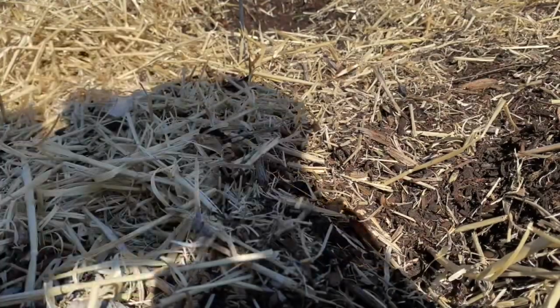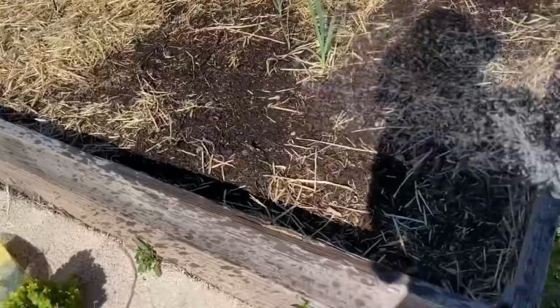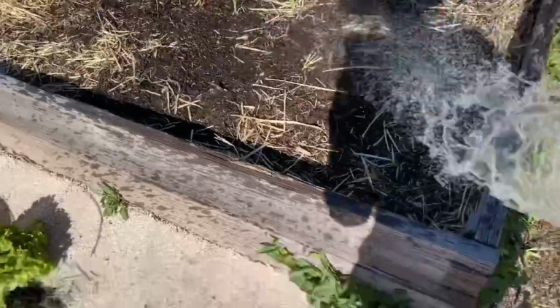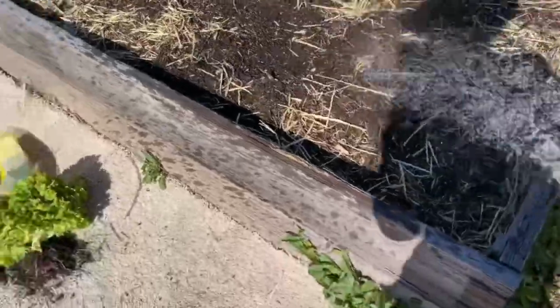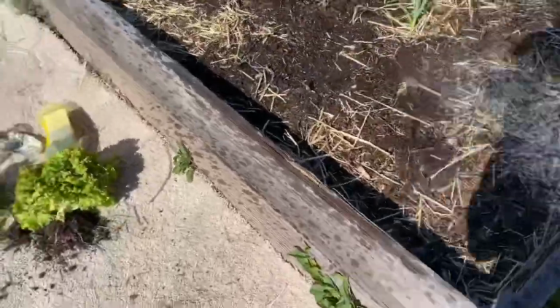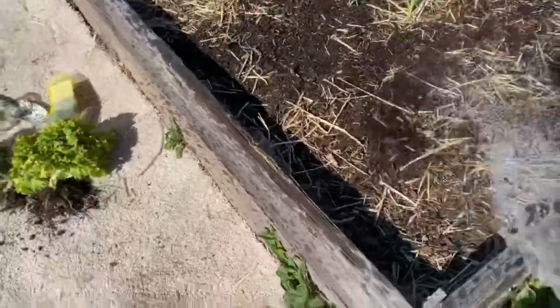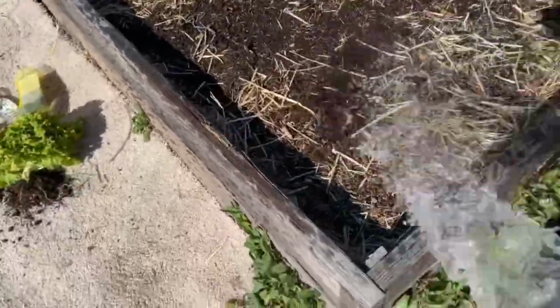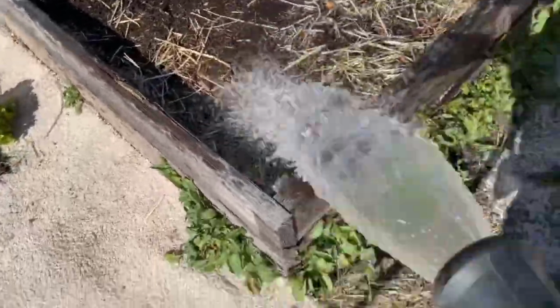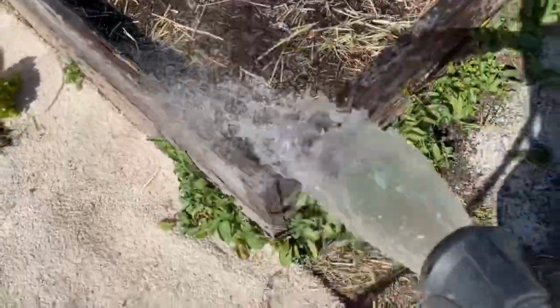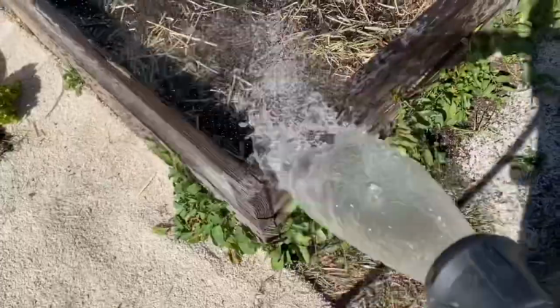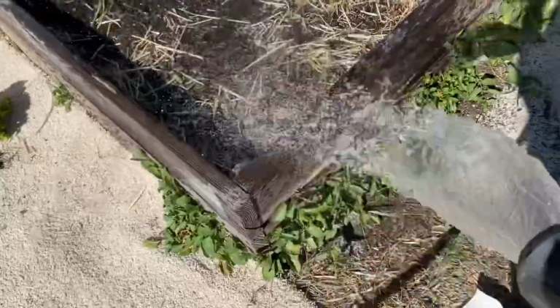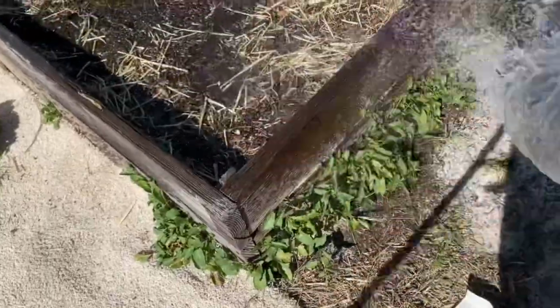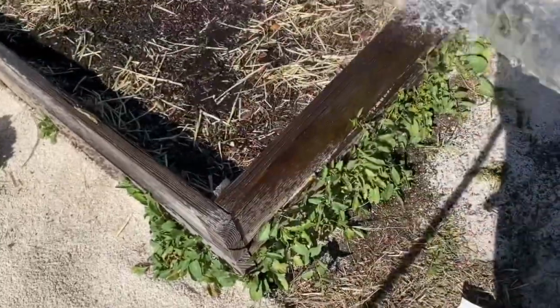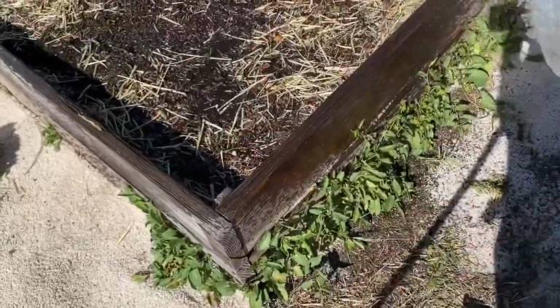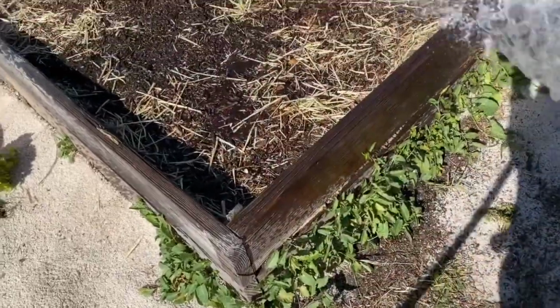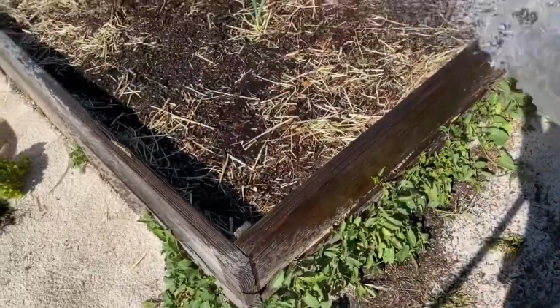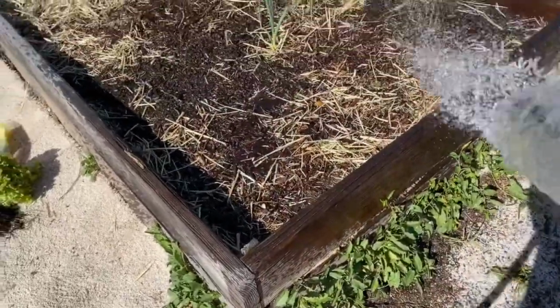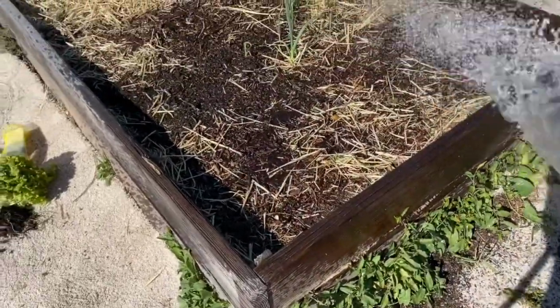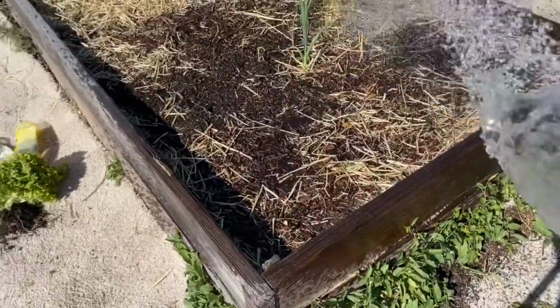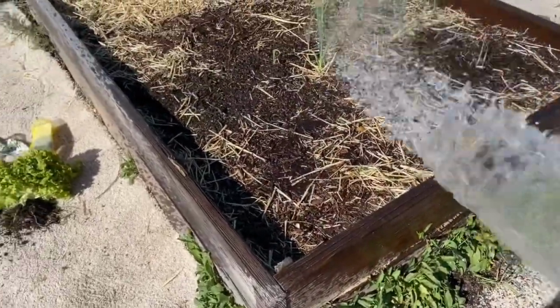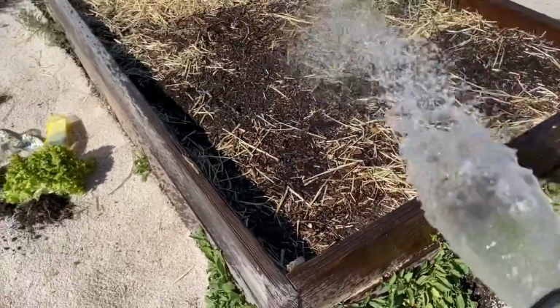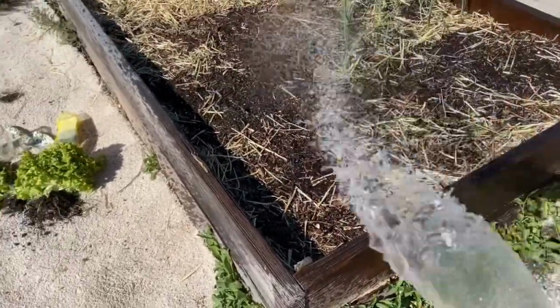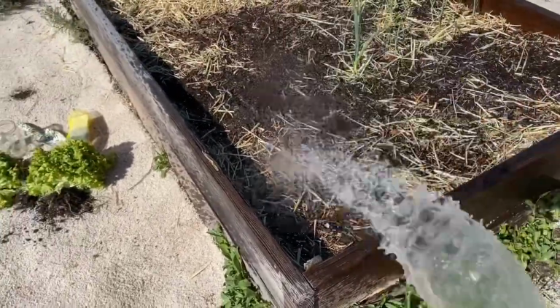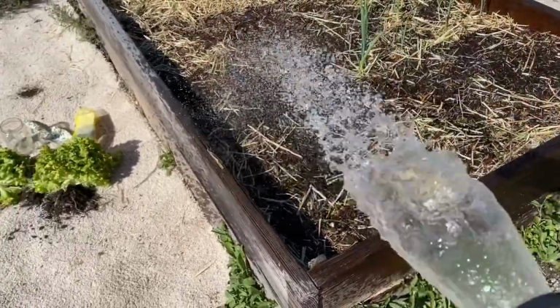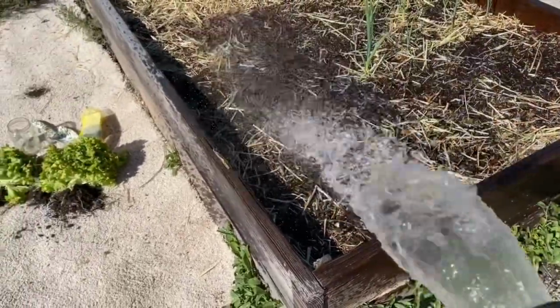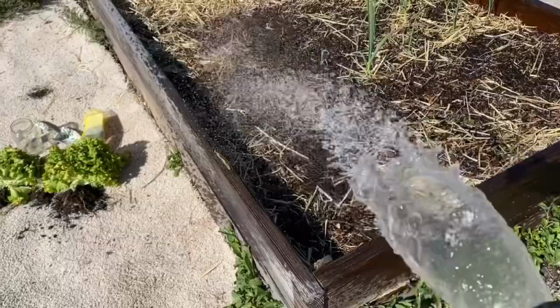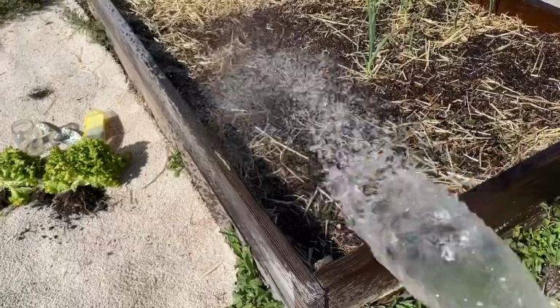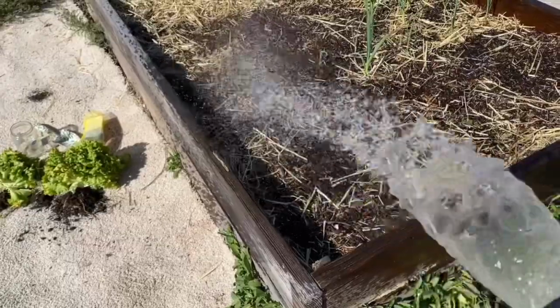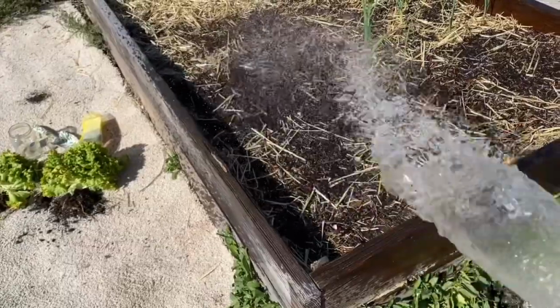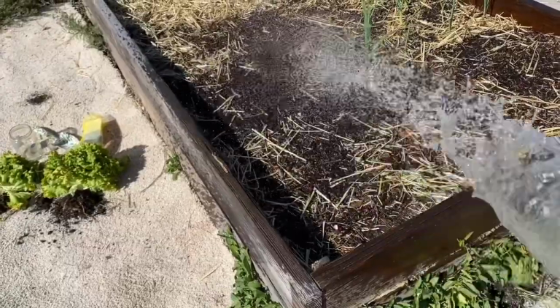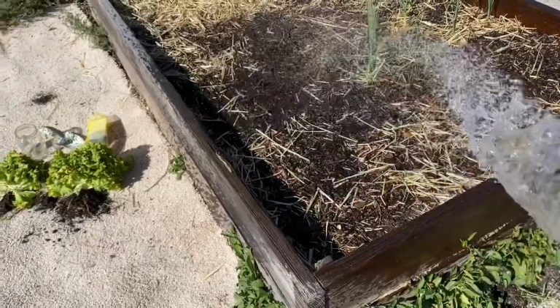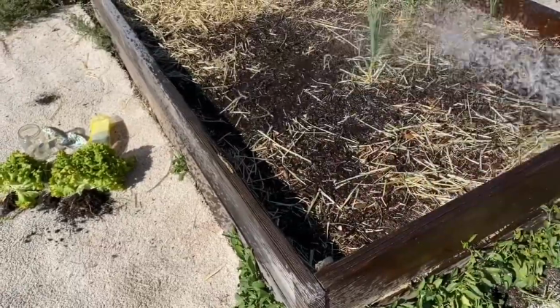Everything that you plant, you've got to water it nice and good, and hopefully this garlic and onions will get a good drink.